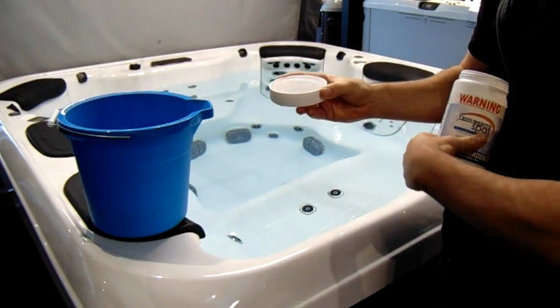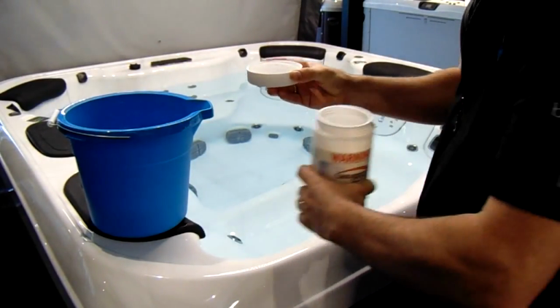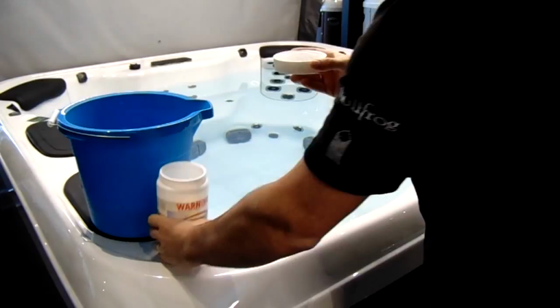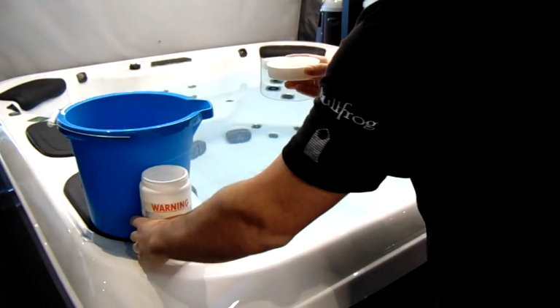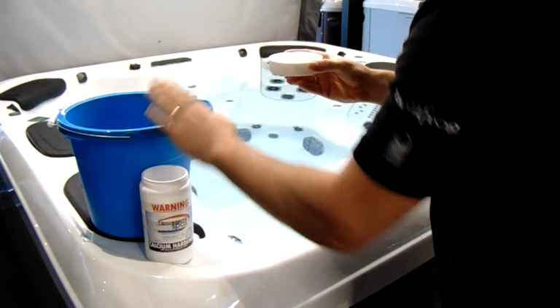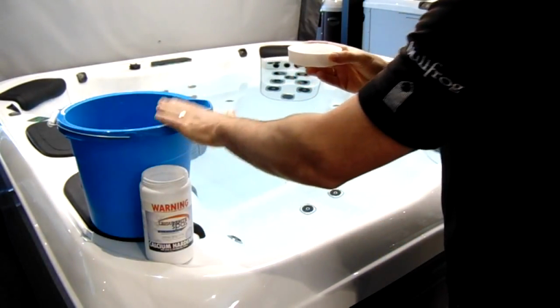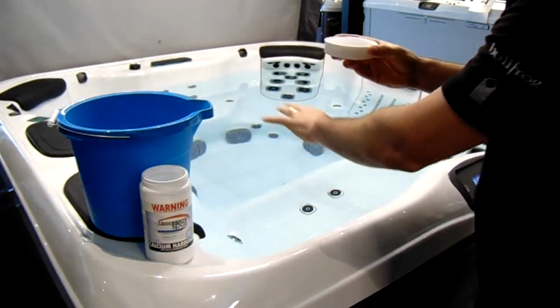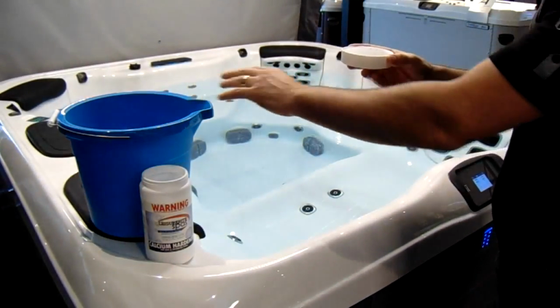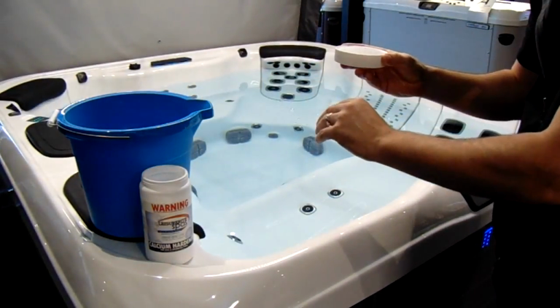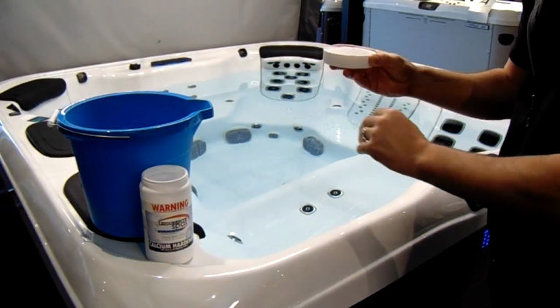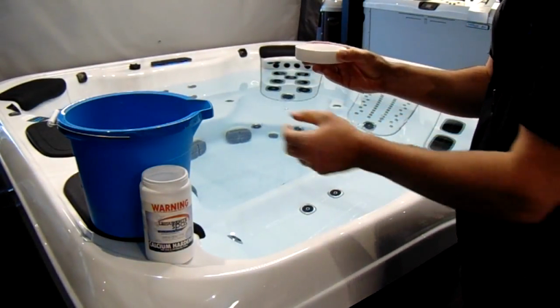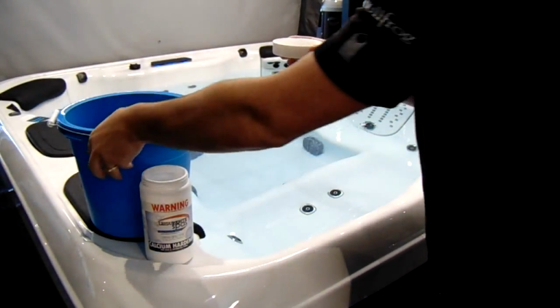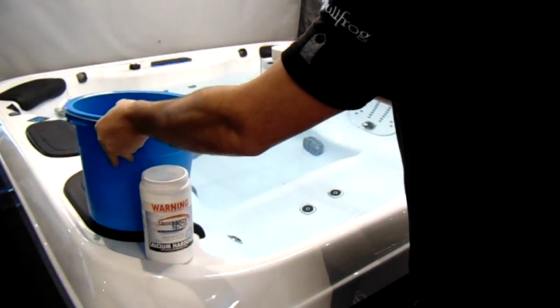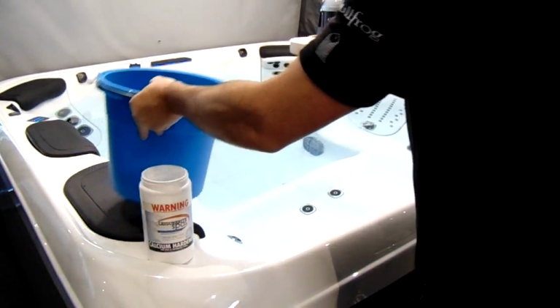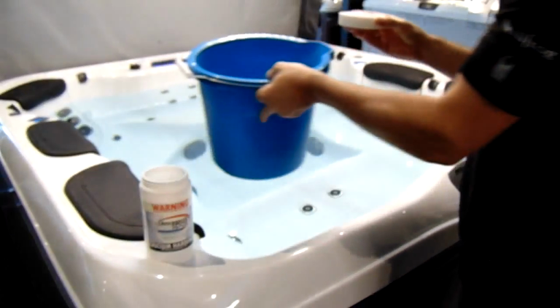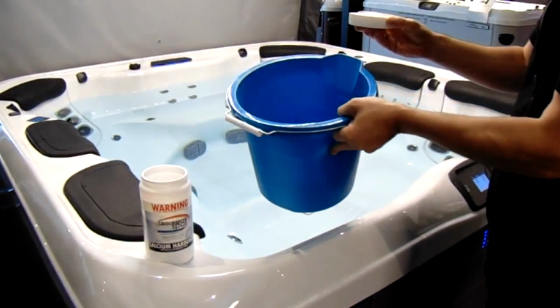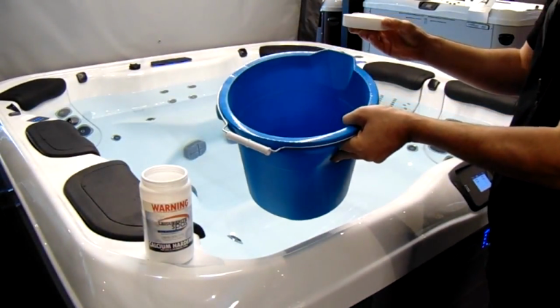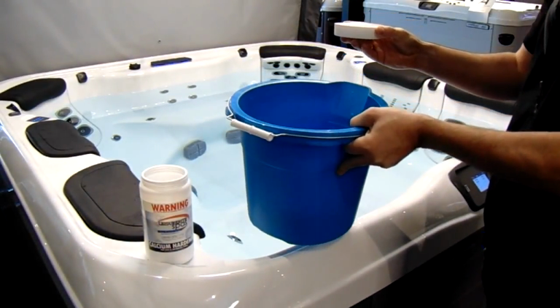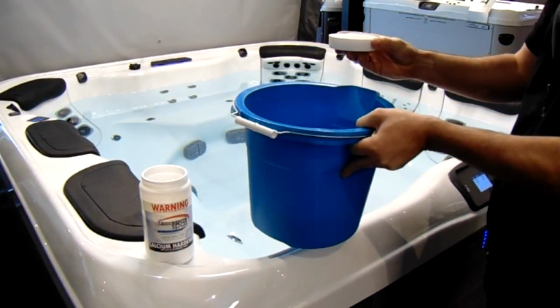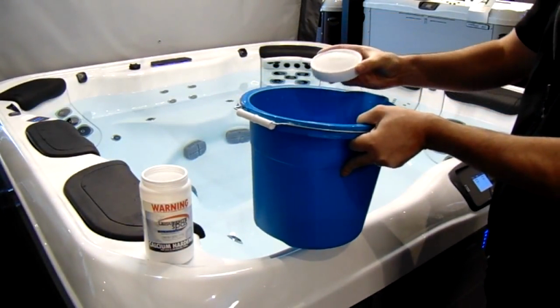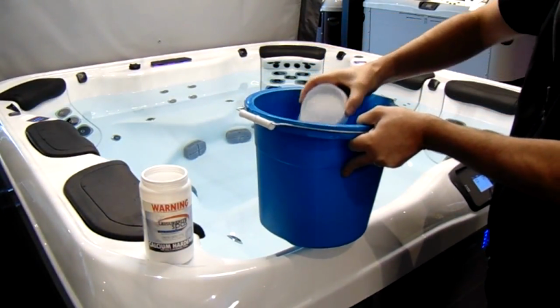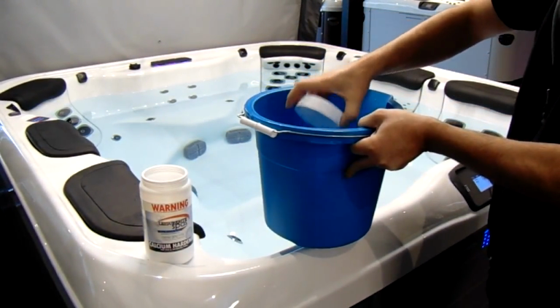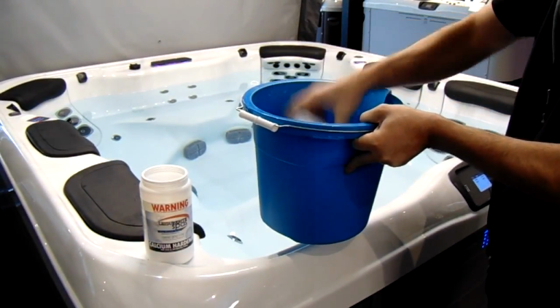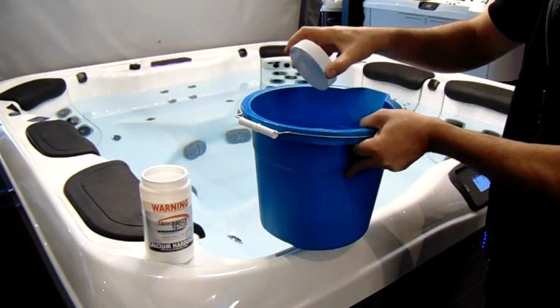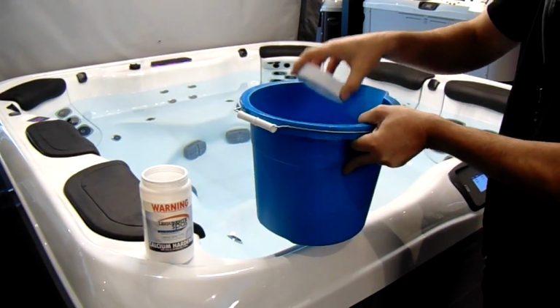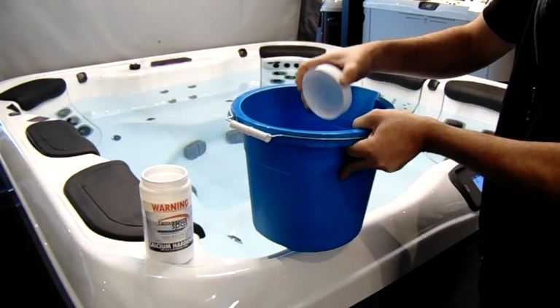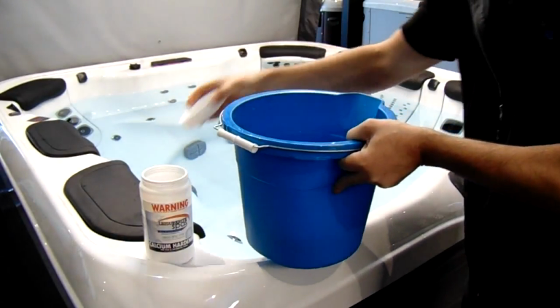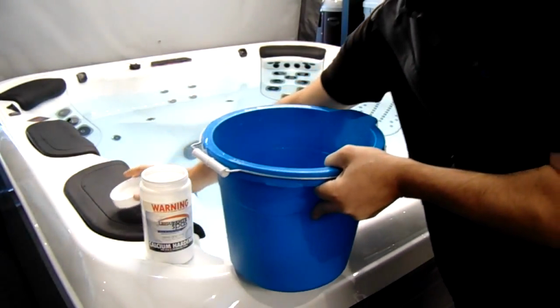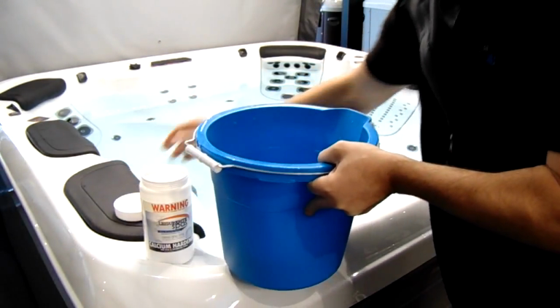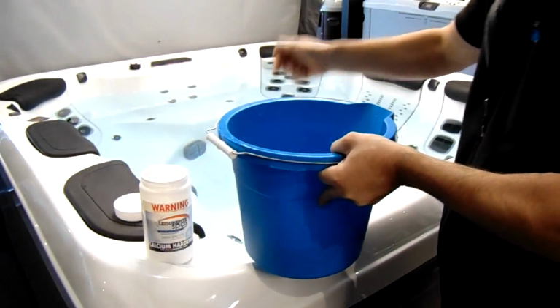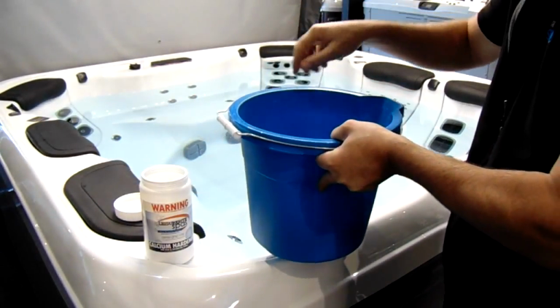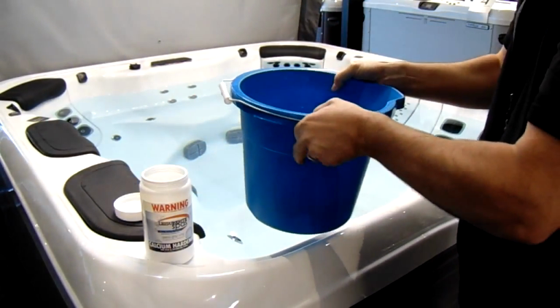The best thing to do is to get a bucket of hot water out of the spa and dissolve the calcium in that first. Fill the bucket about a third full and add the calcium to the water — never add water to calcium, you must add the calcium to the water.